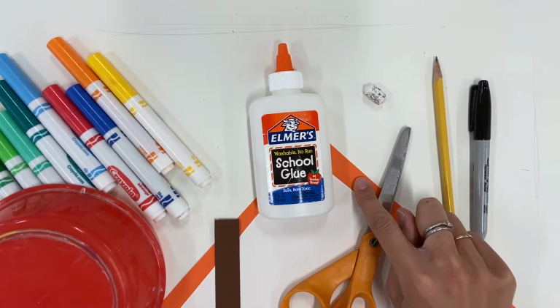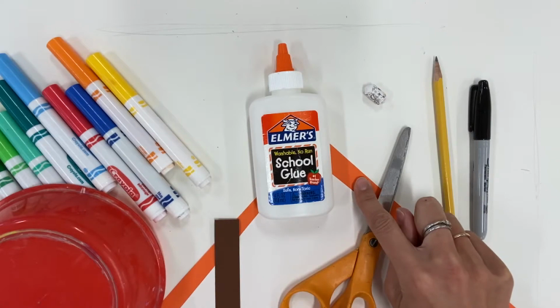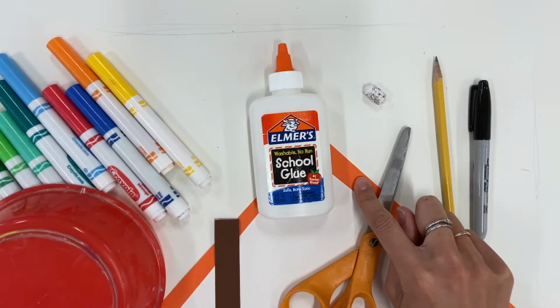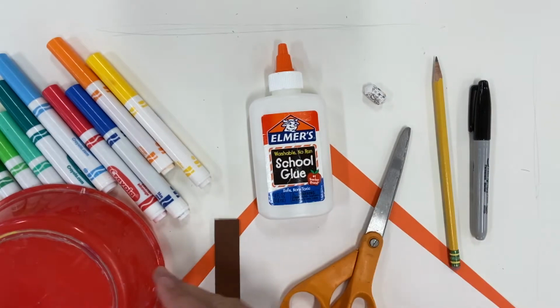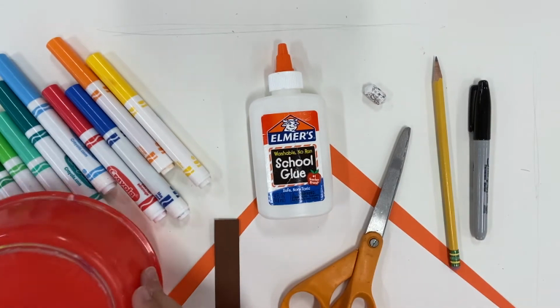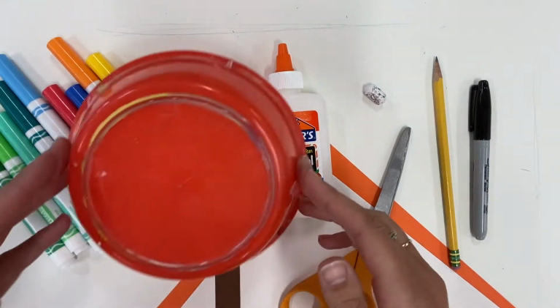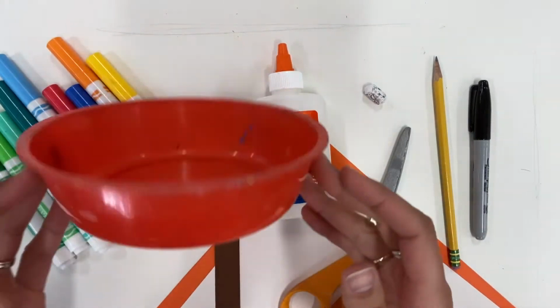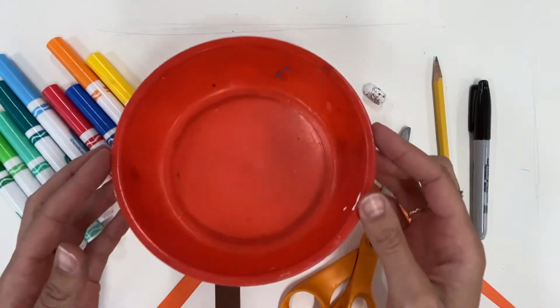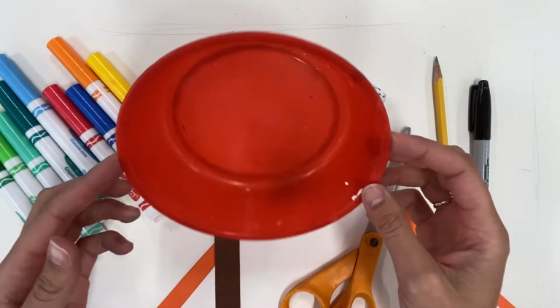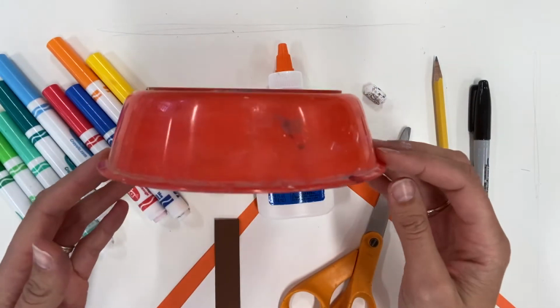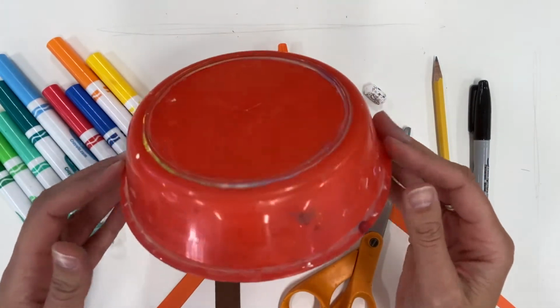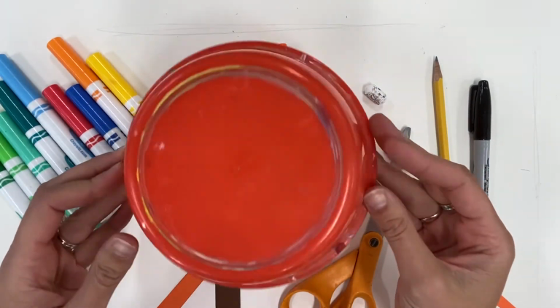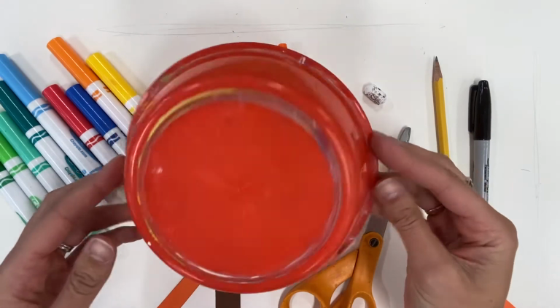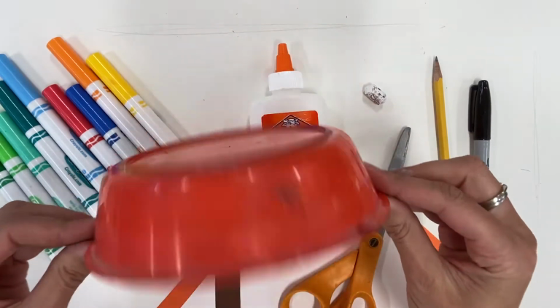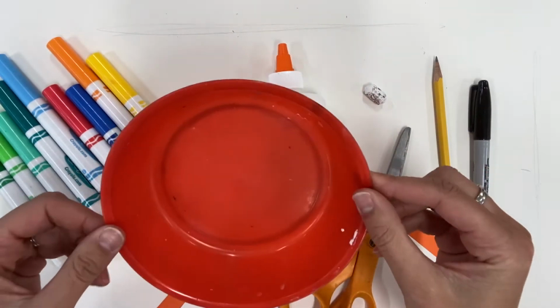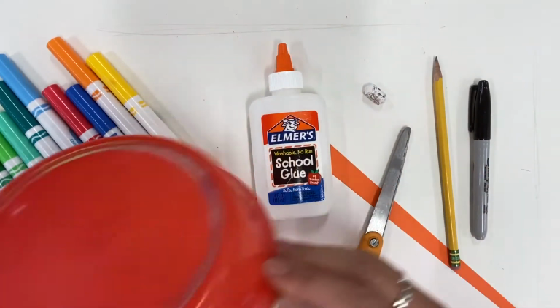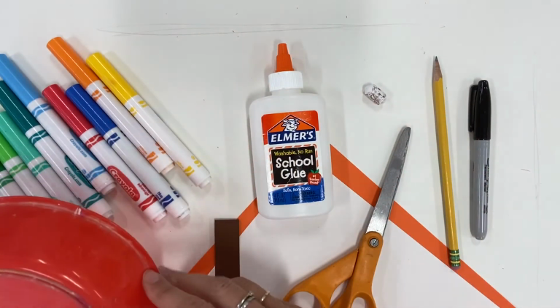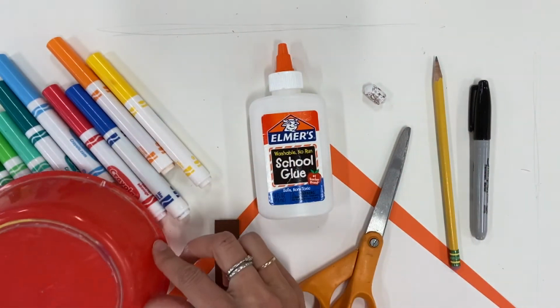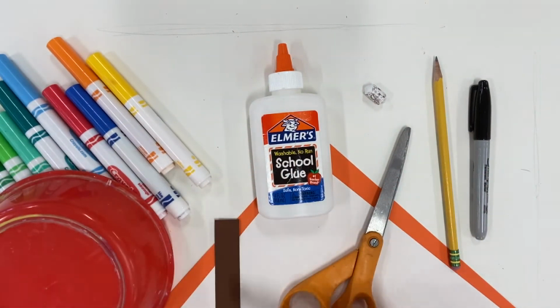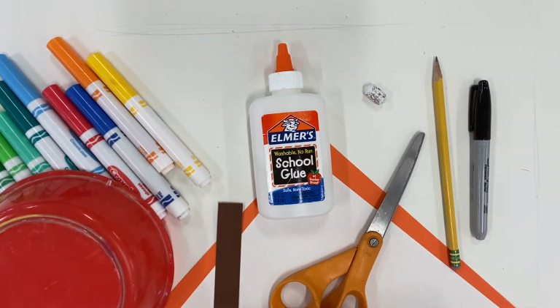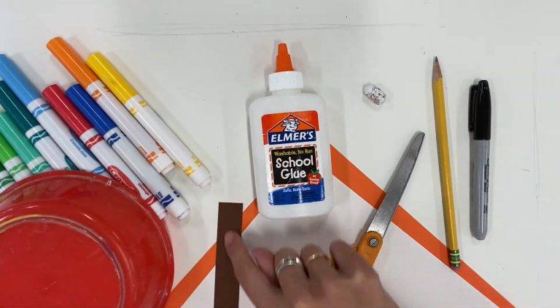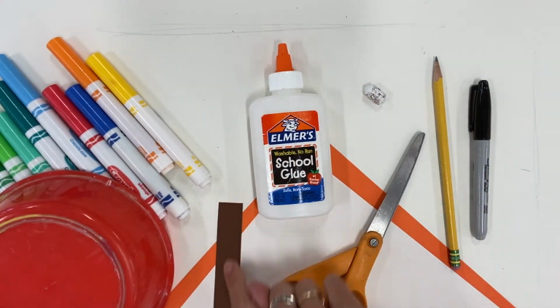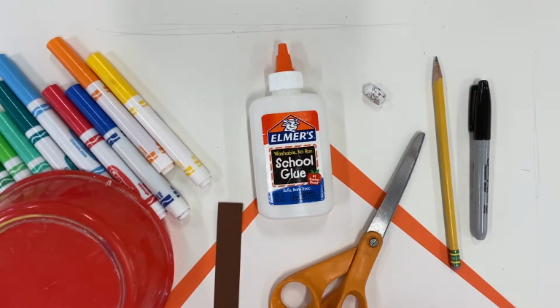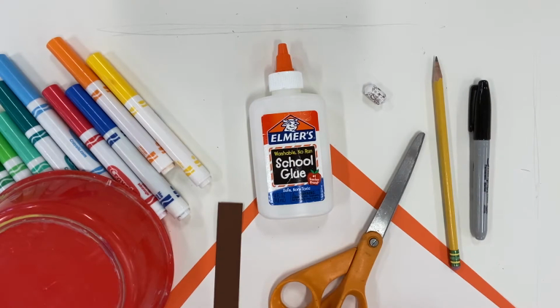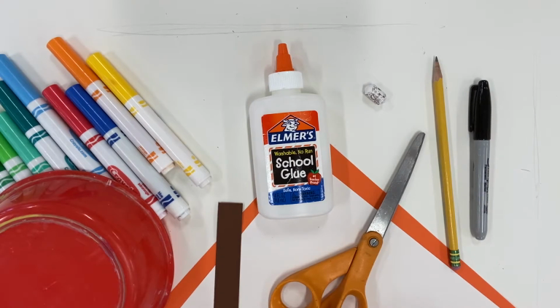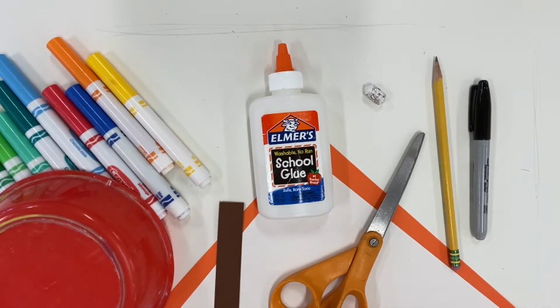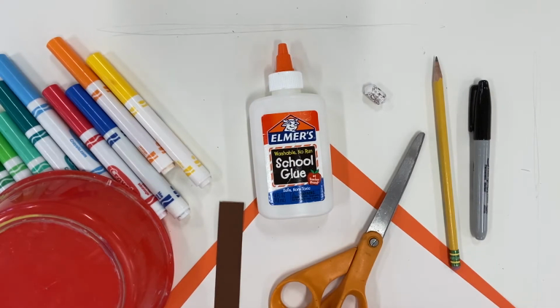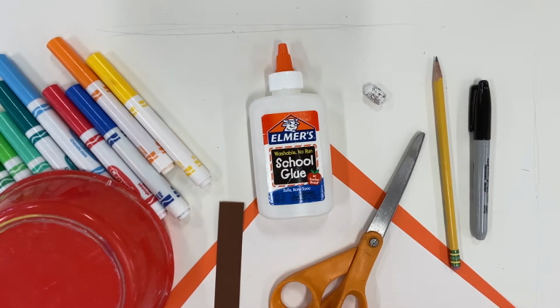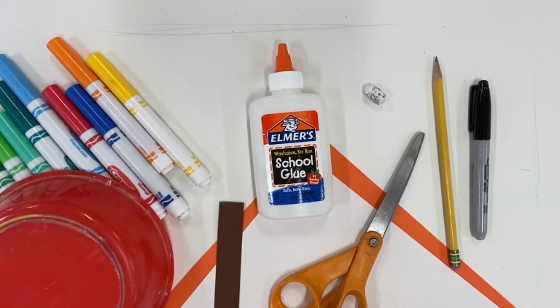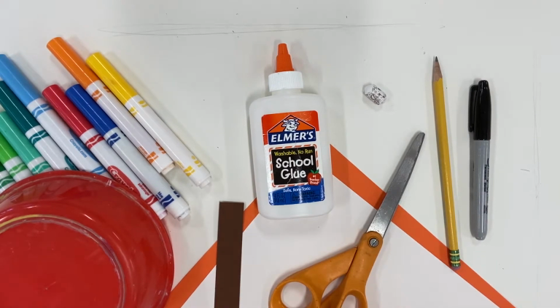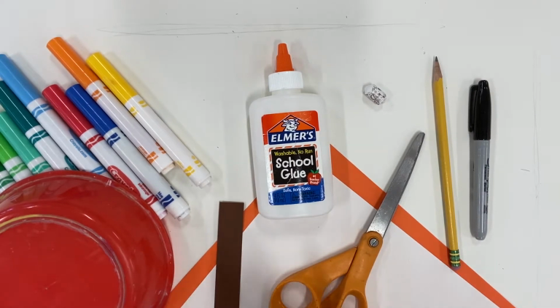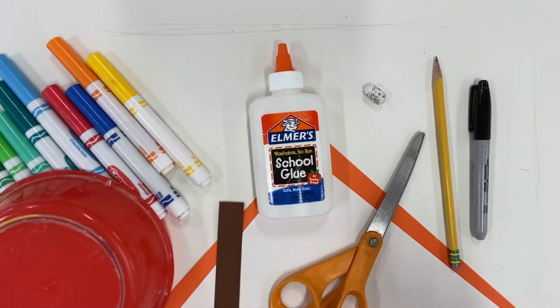You'll need something circular for tracing — about the size of a CD. I use this bowl, but if you have a CD or something similar that's great. And you'll need a little brown strip of construction paper. Now would be a good time to pause the video and collect the supplies that you see on the screen.